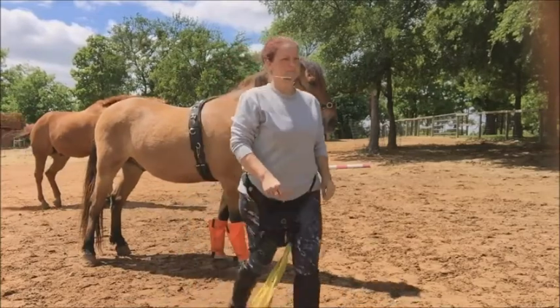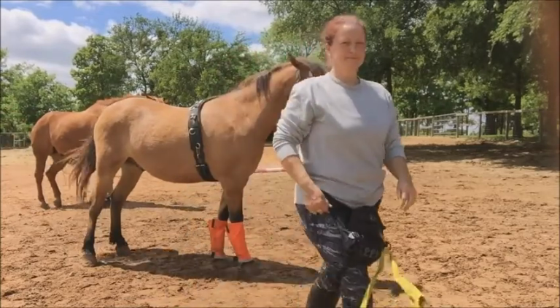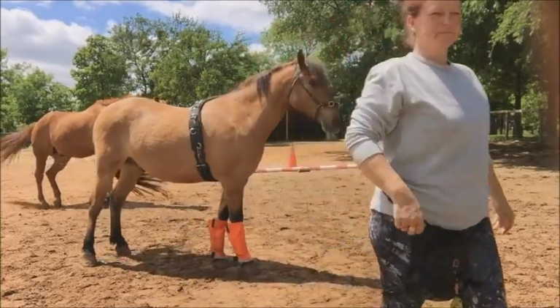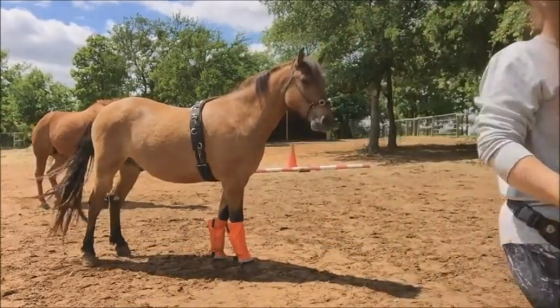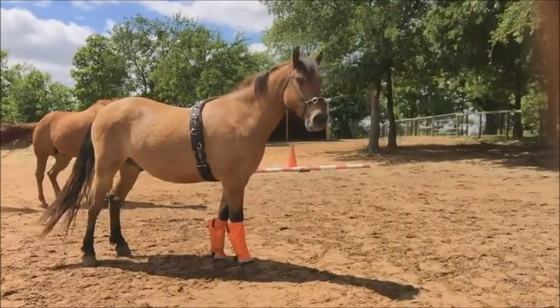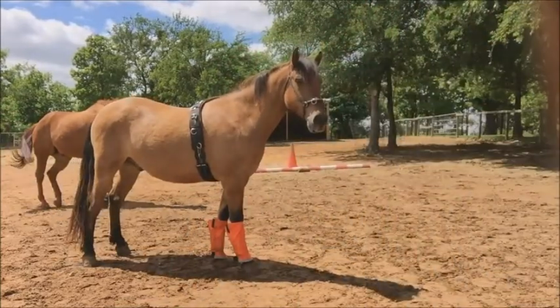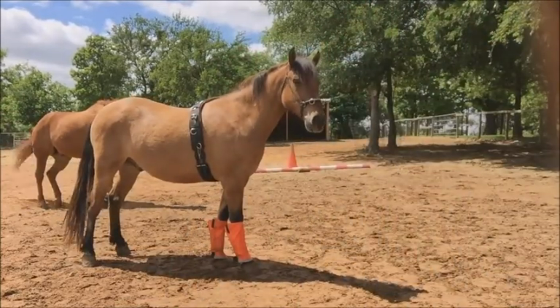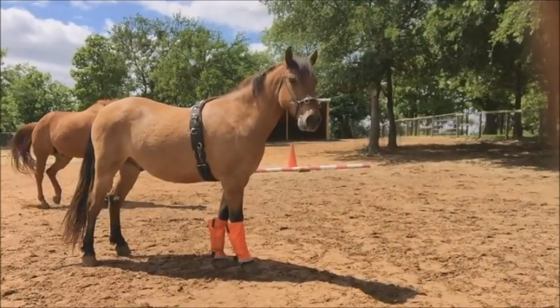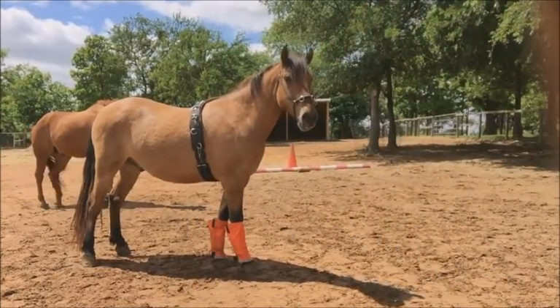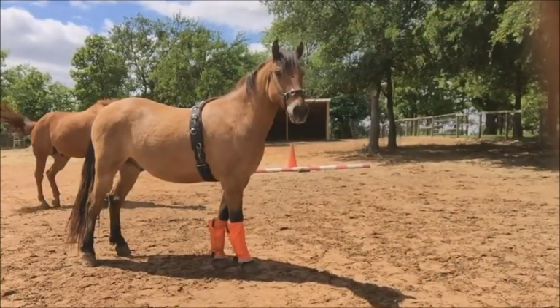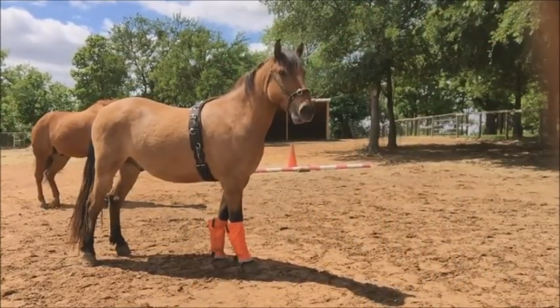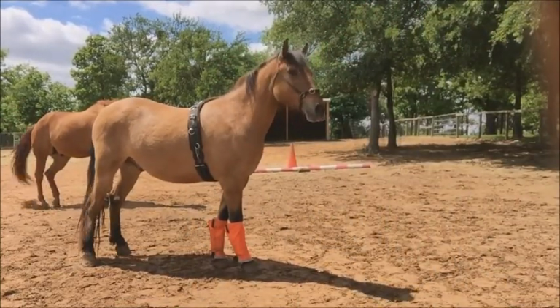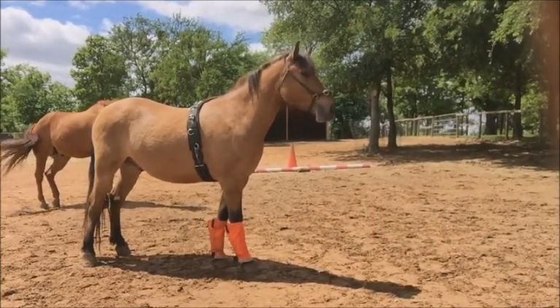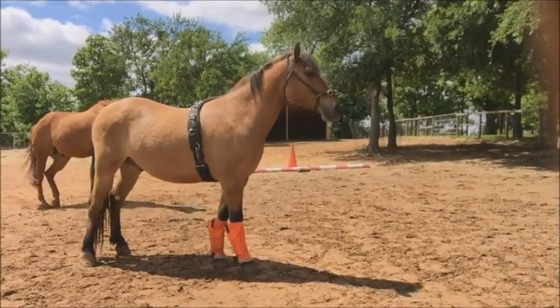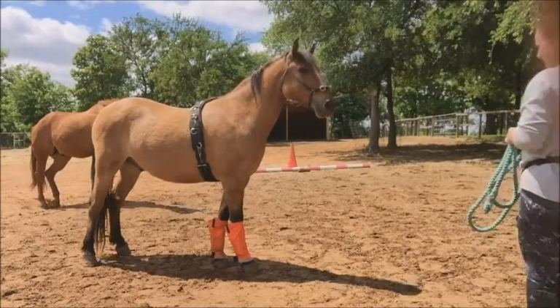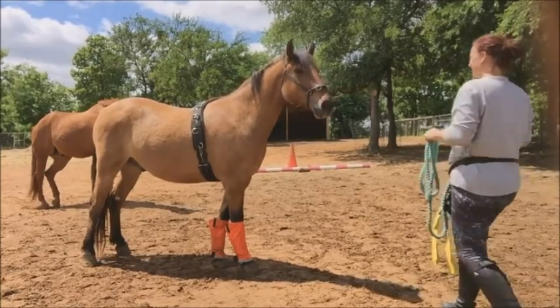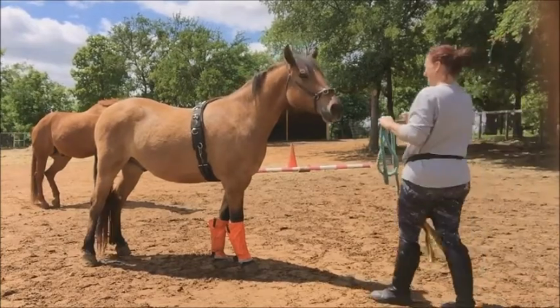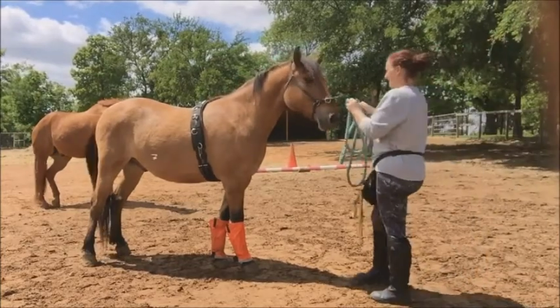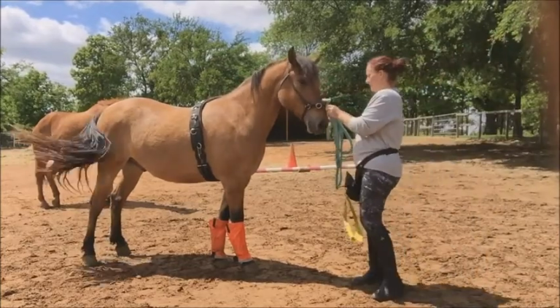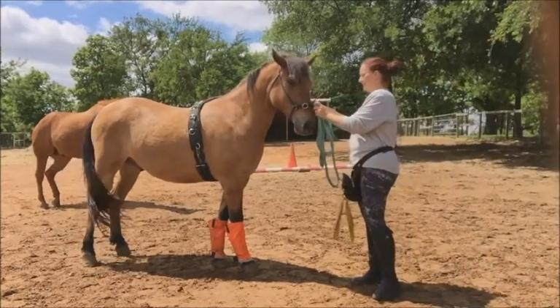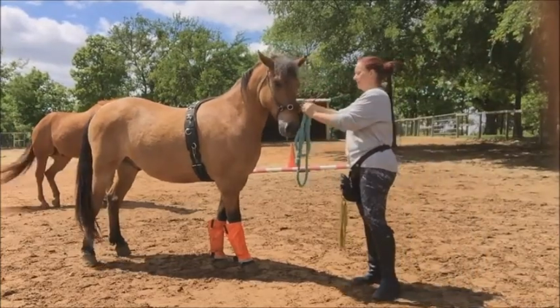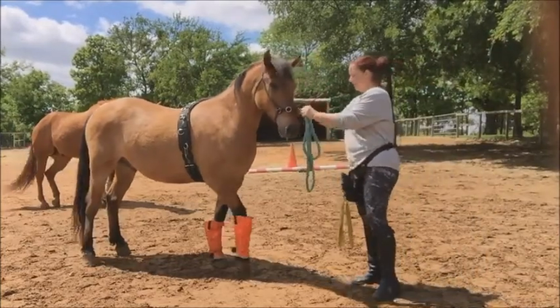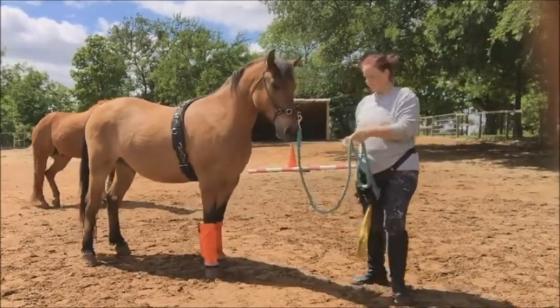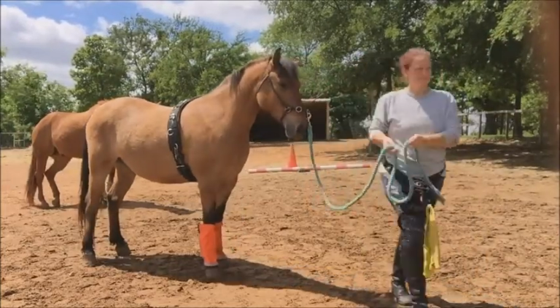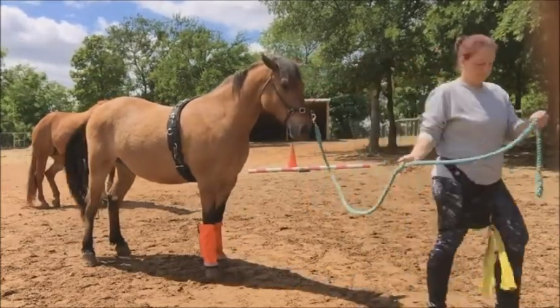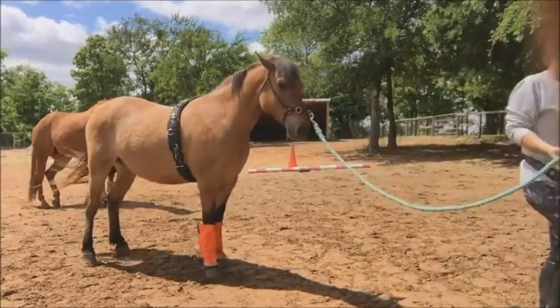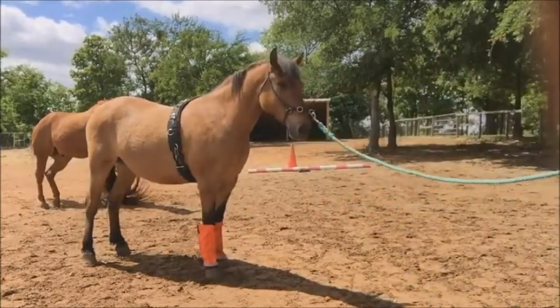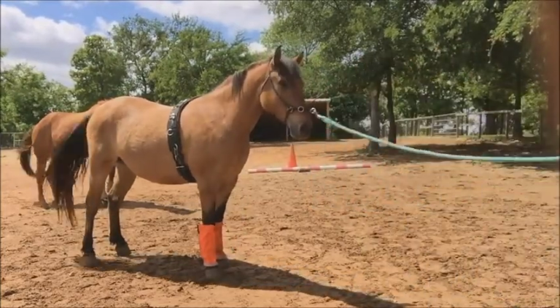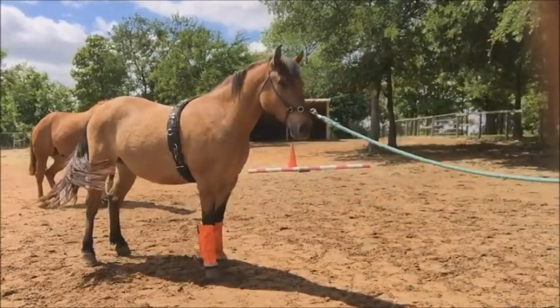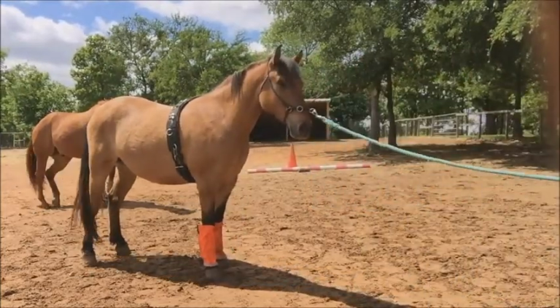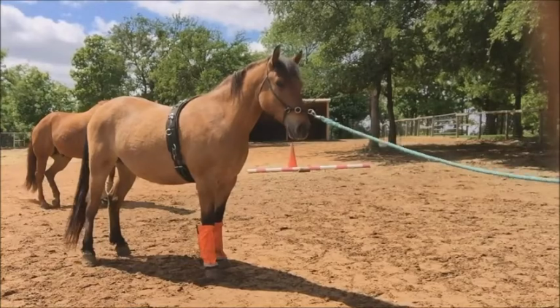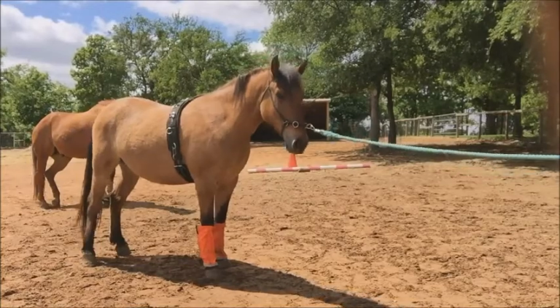Next, we're going to attach the lead rope to the lunging cavesson and work him around, just so he can get used to having the surcingle on him.